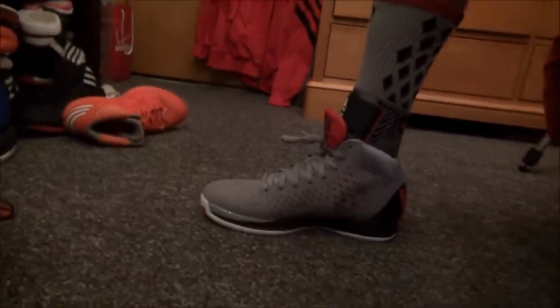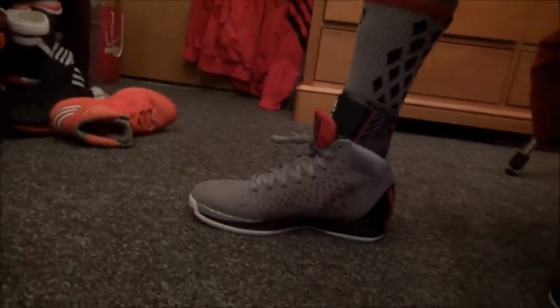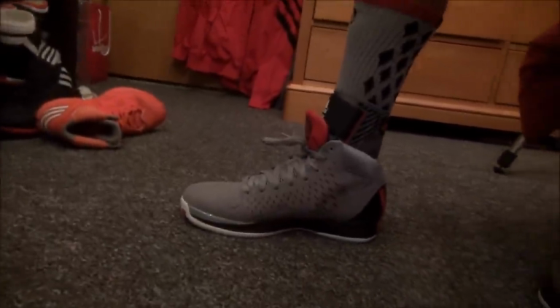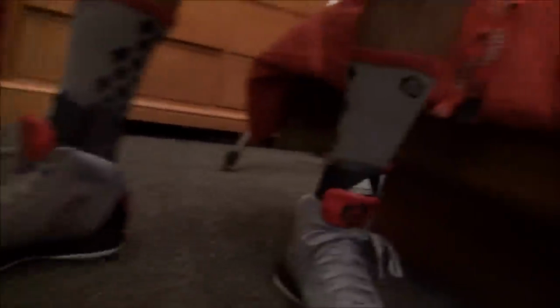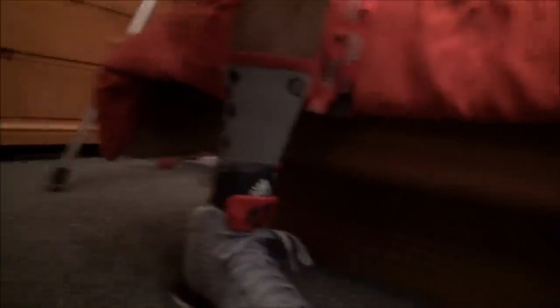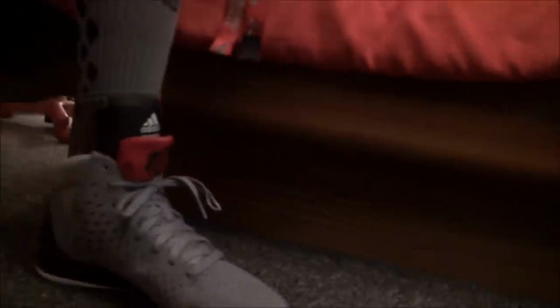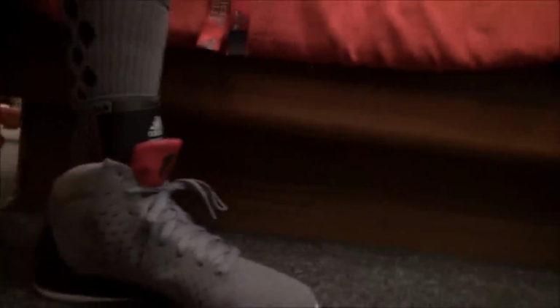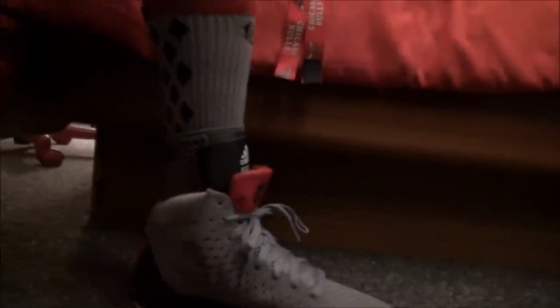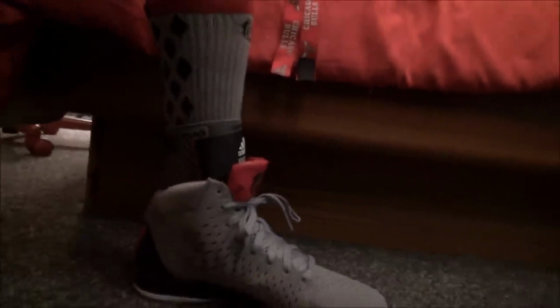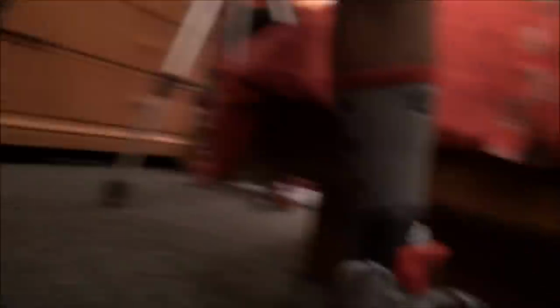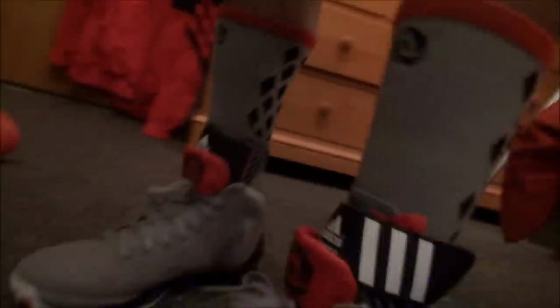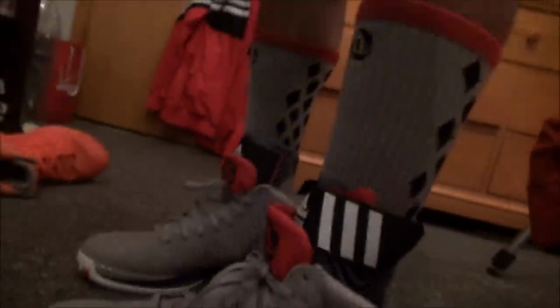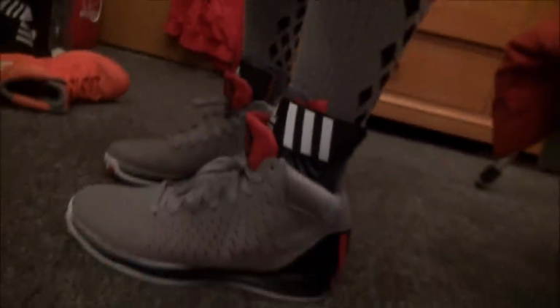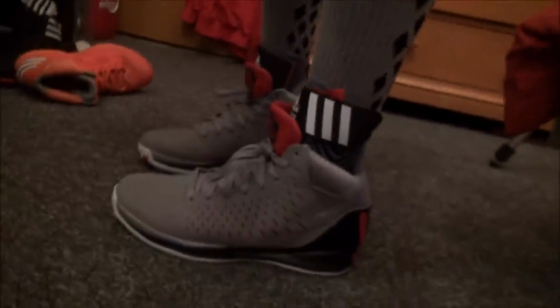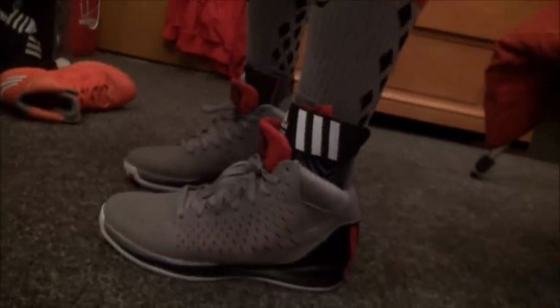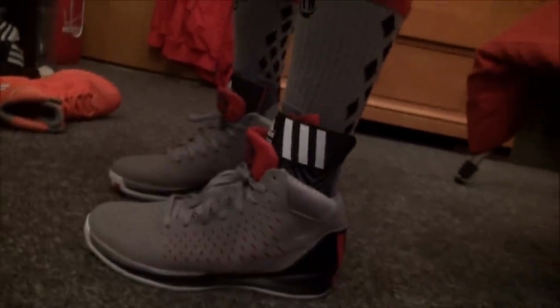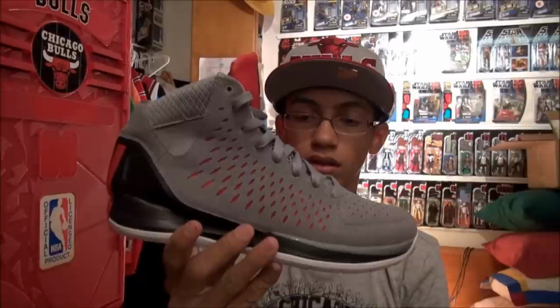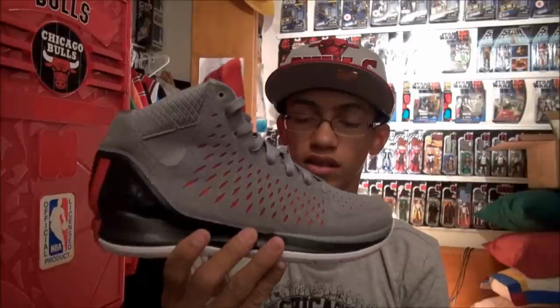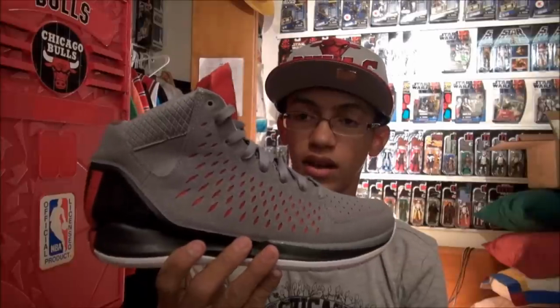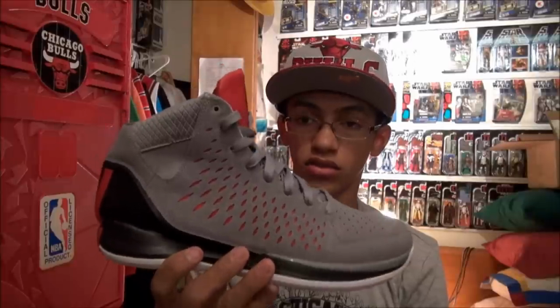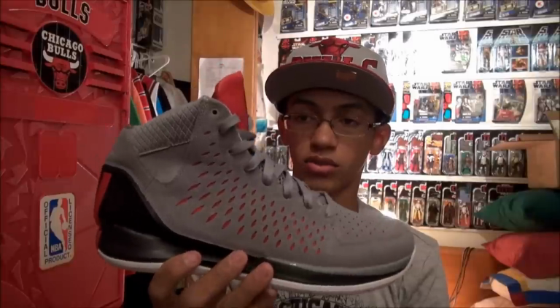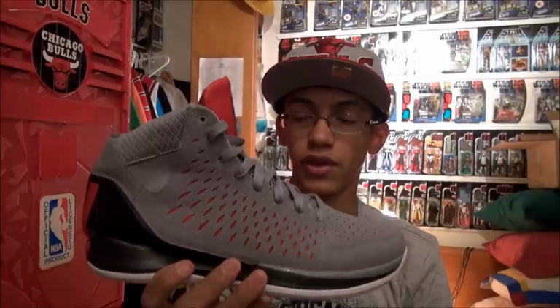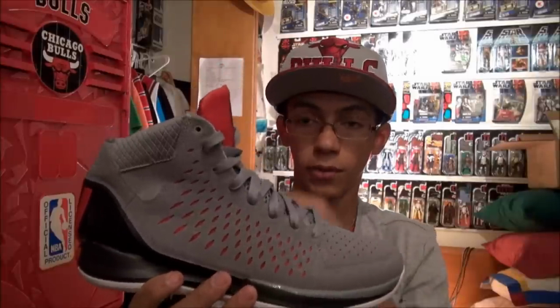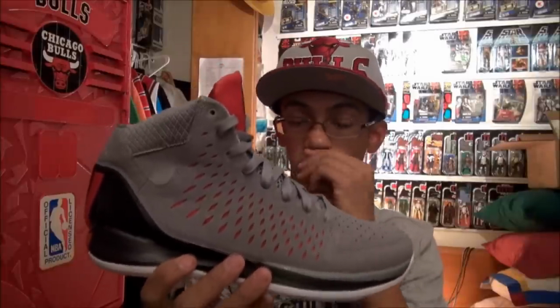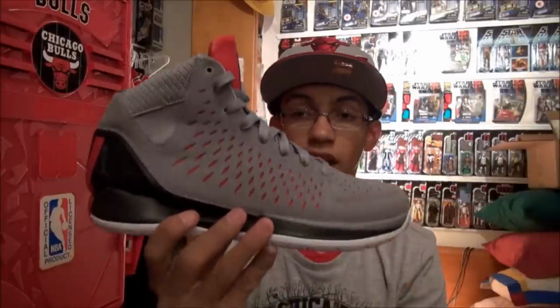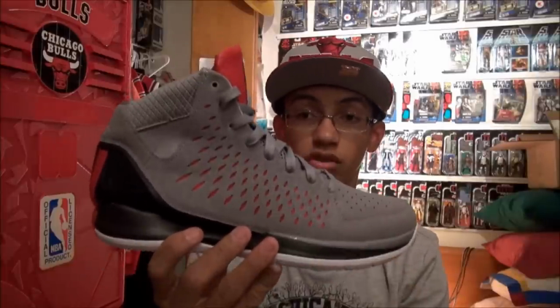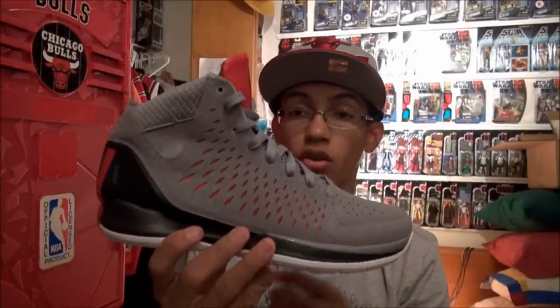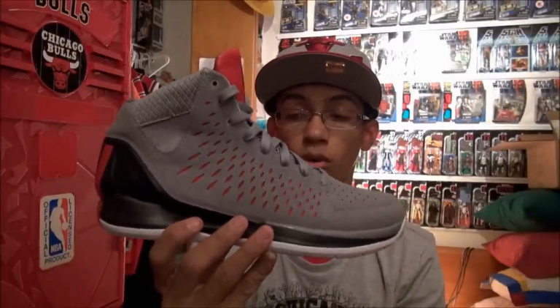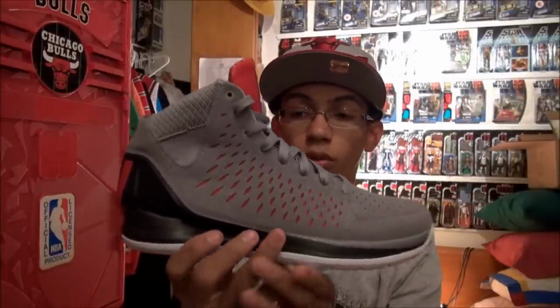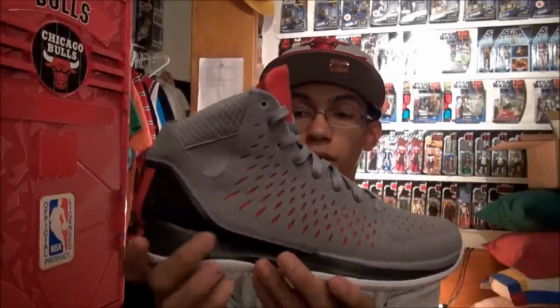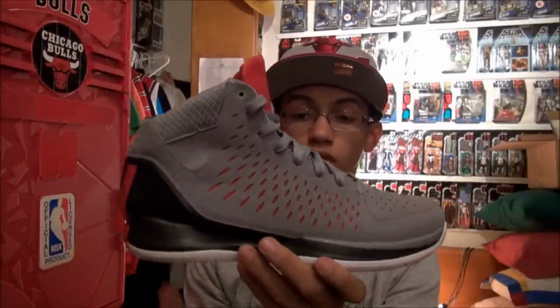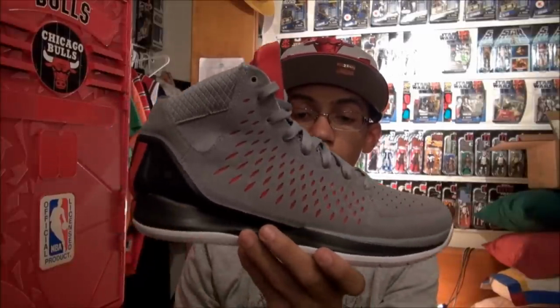Whether it be casual or for performance, the shoe looks great on feet. It looks awesome whether you're wearing it casually or playing on the courts.